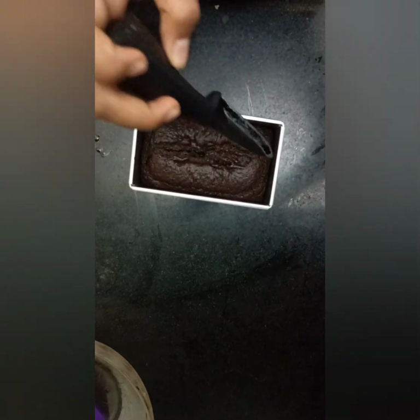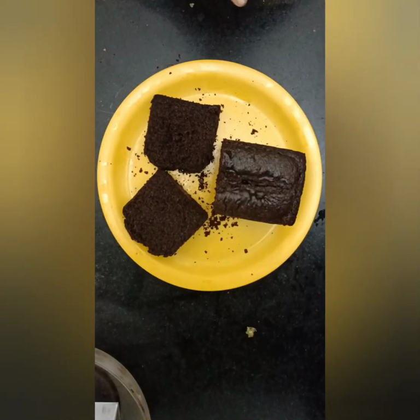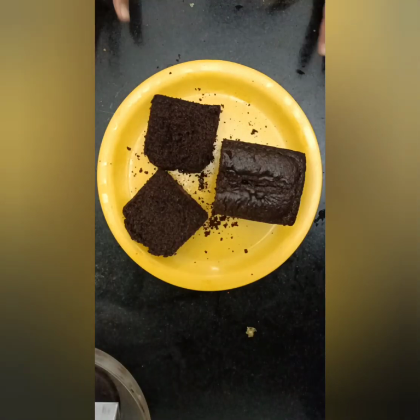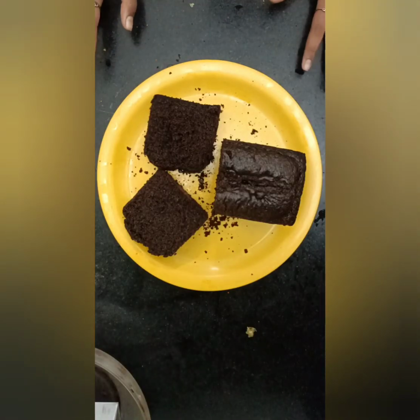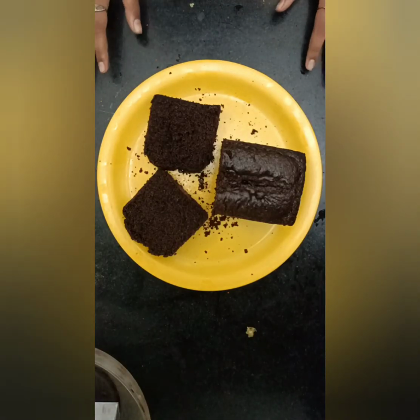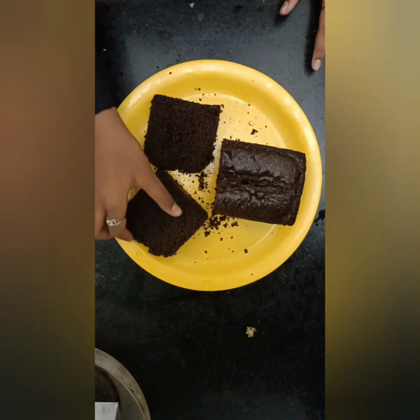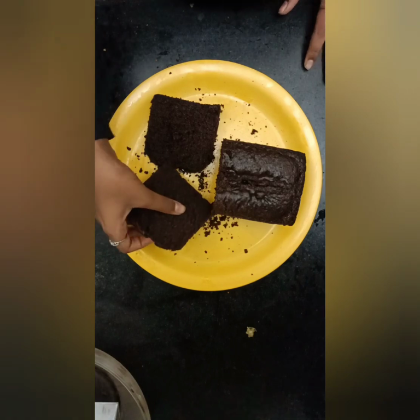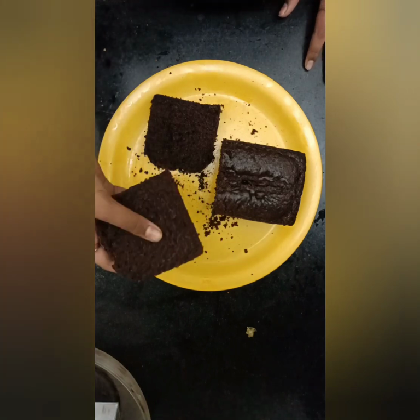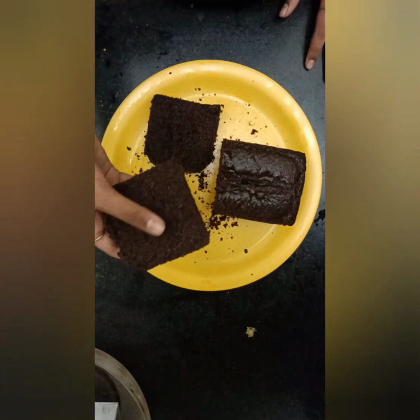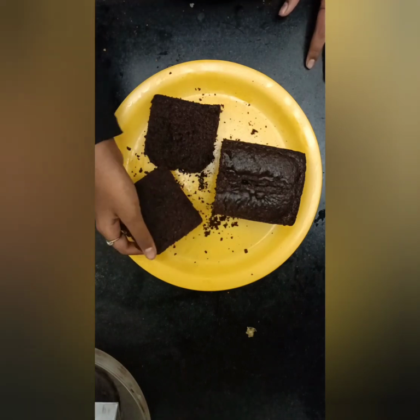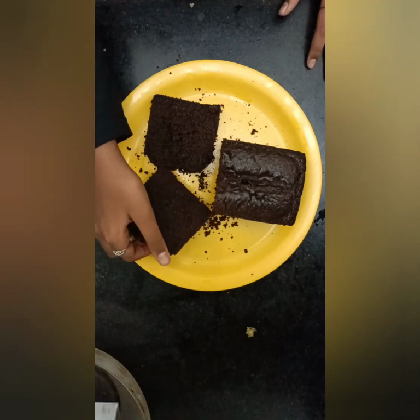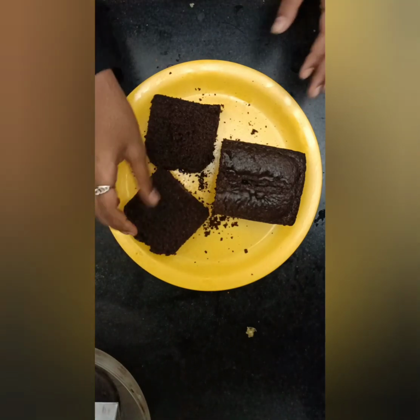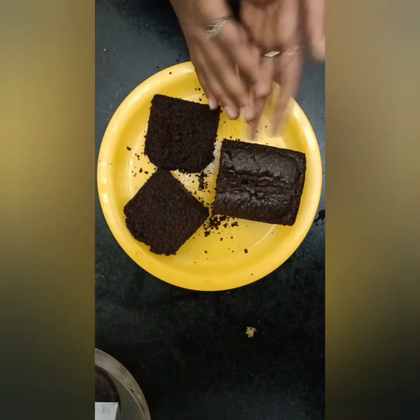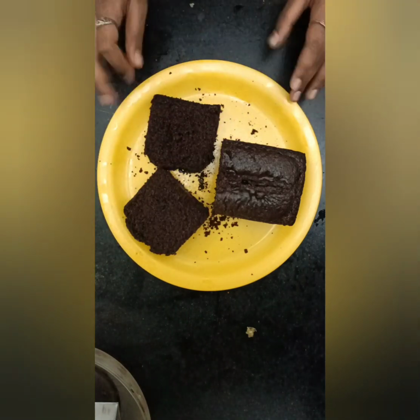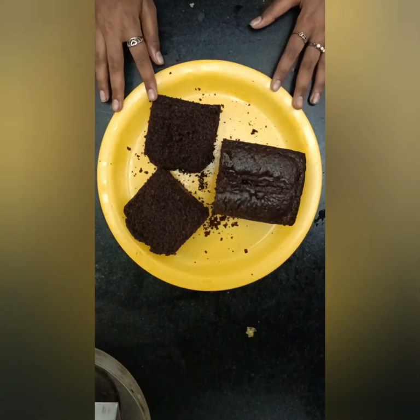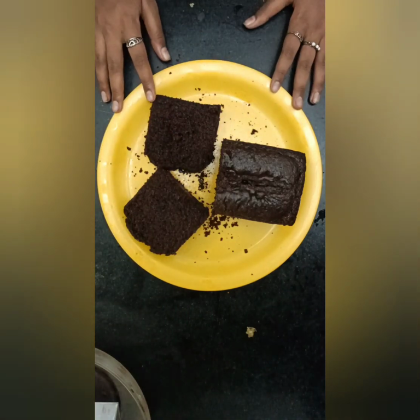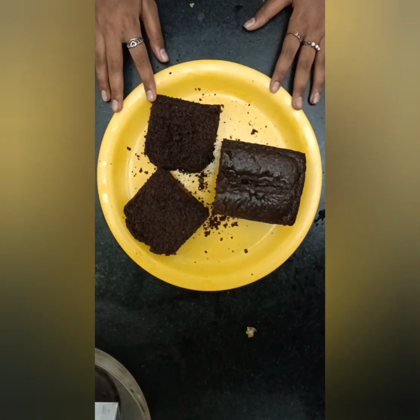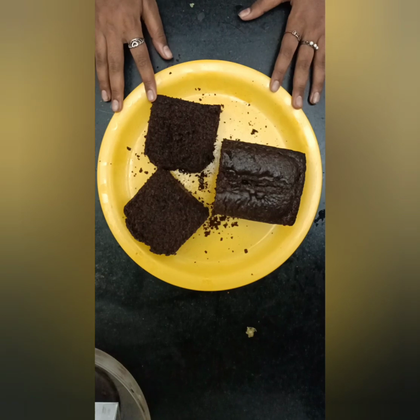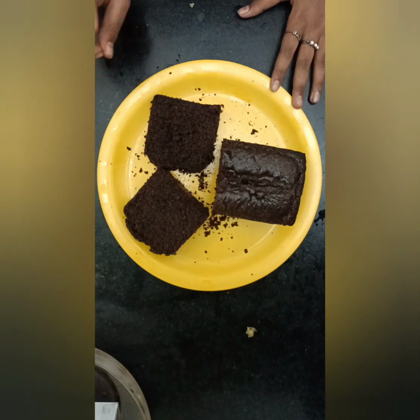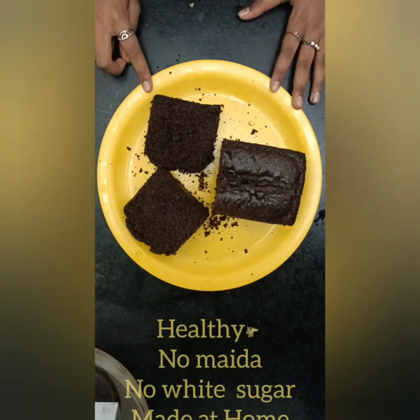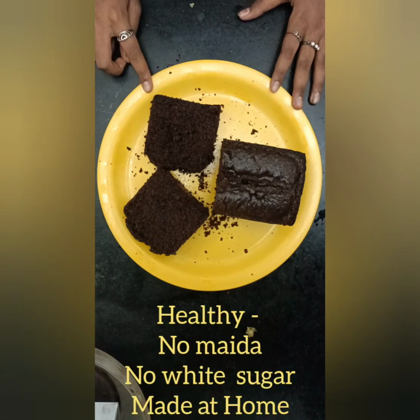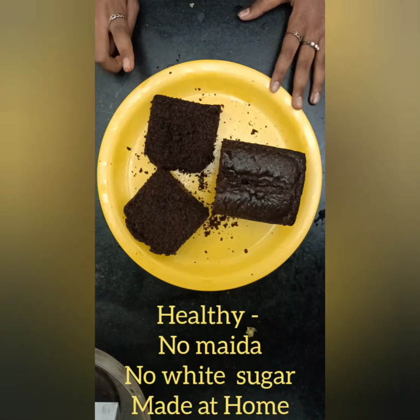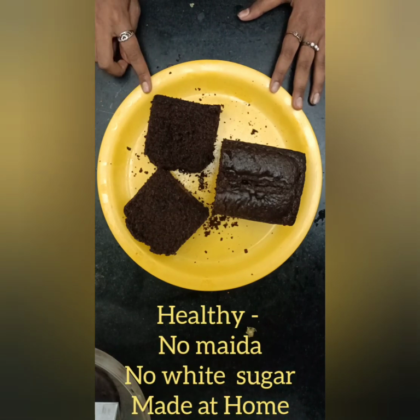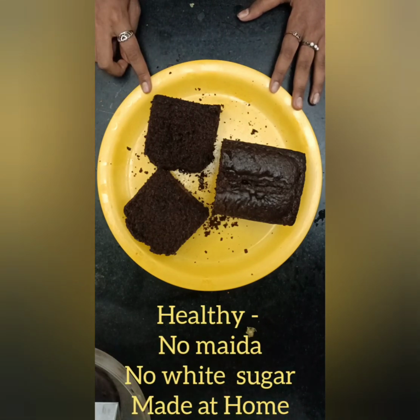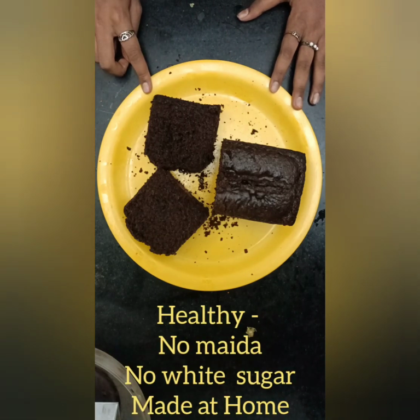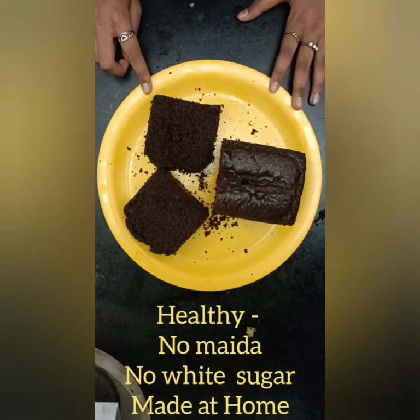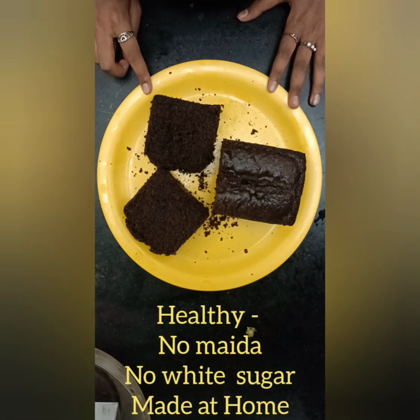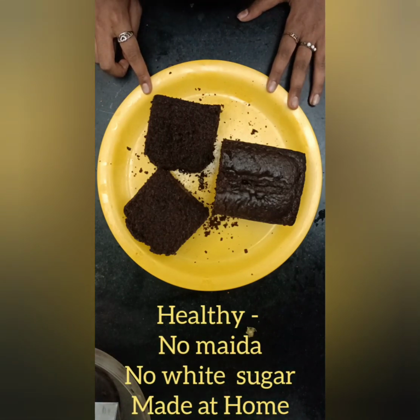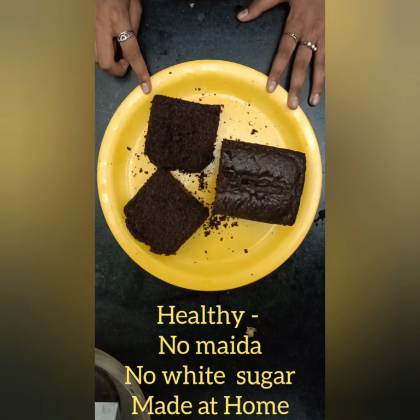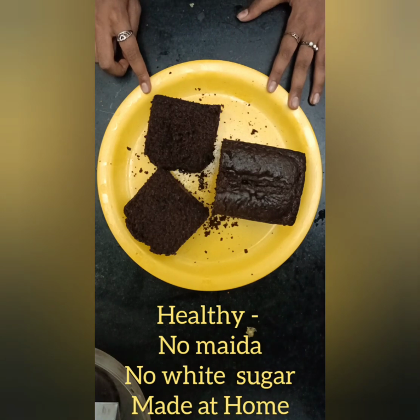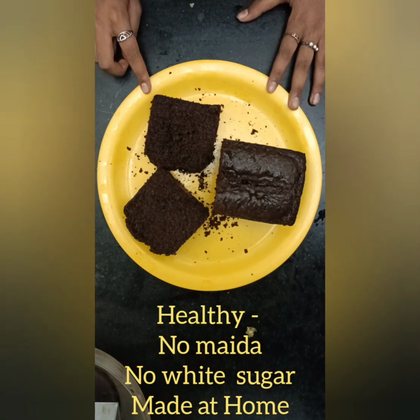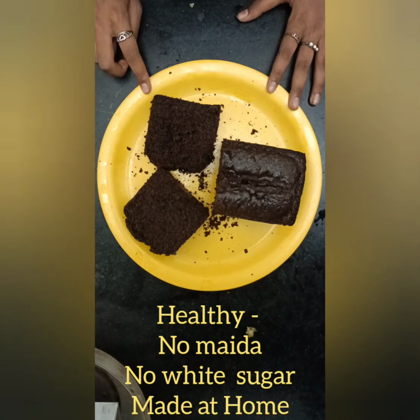The cake has cooled down completely. It's soft and fluffy — it's so good. I have already tasted it and it's healthy since it is made at home with millet. Even kids would love to eat it because it's a chocolate cake.